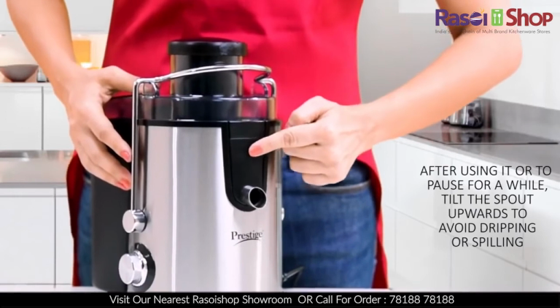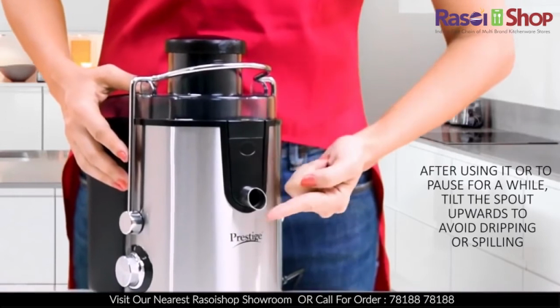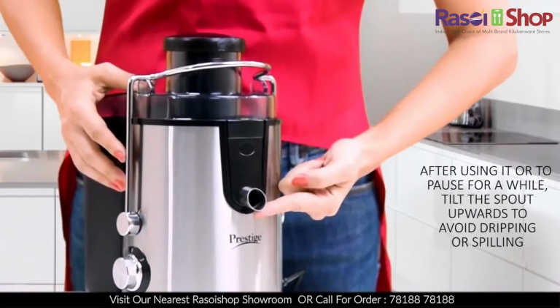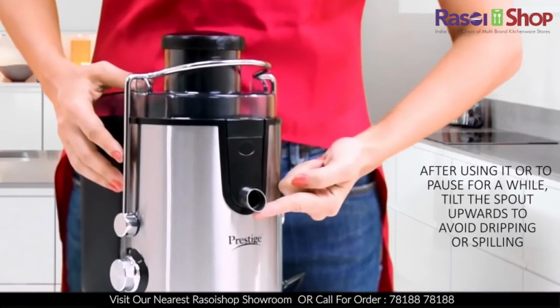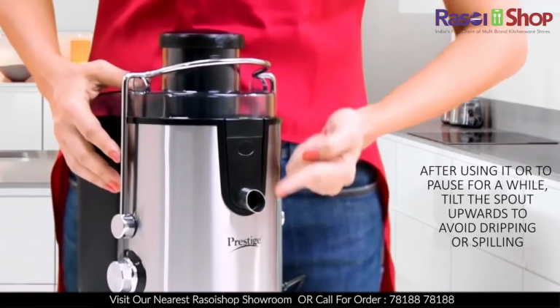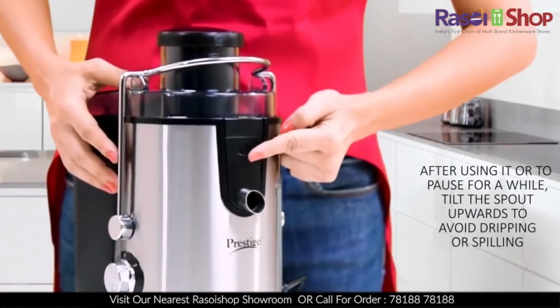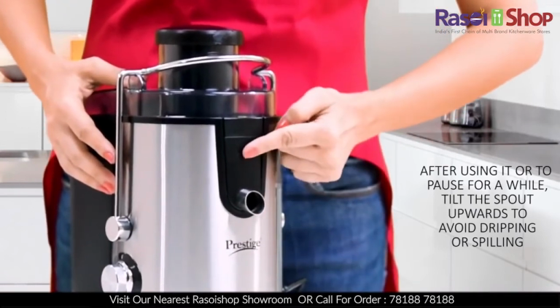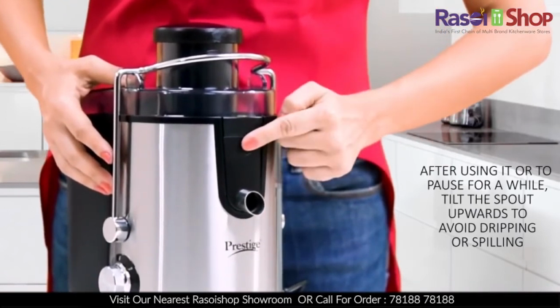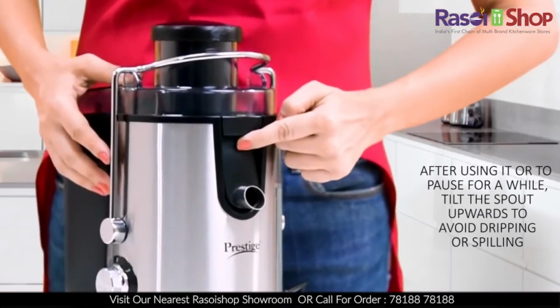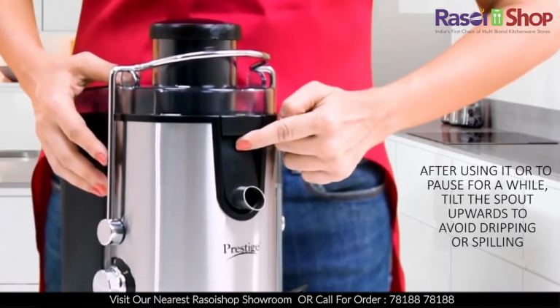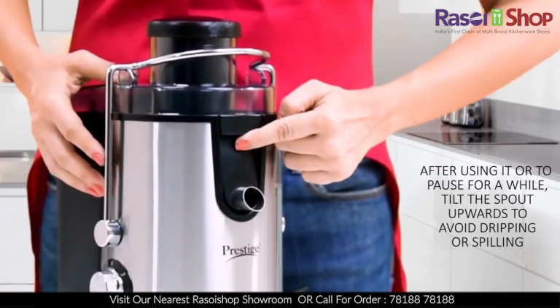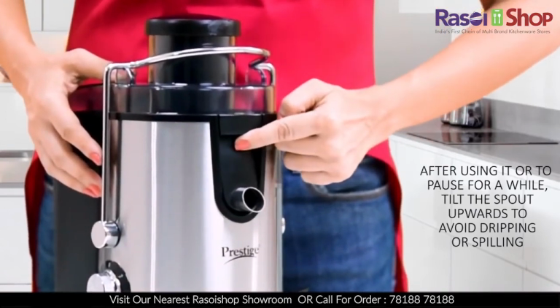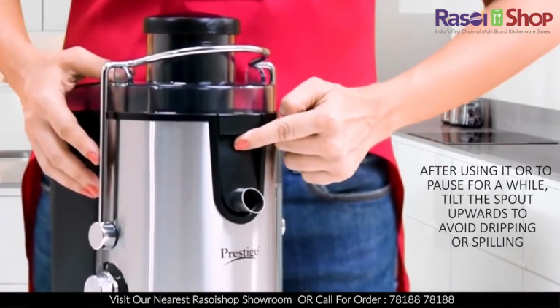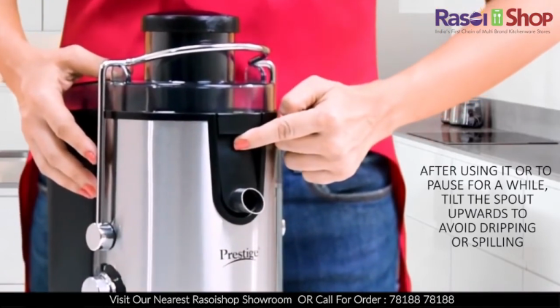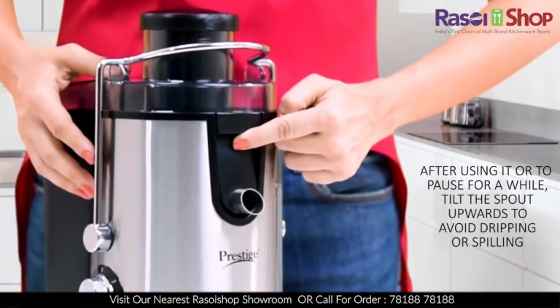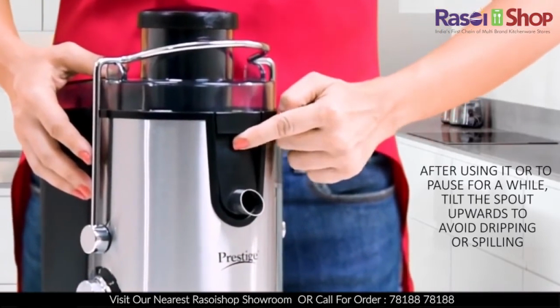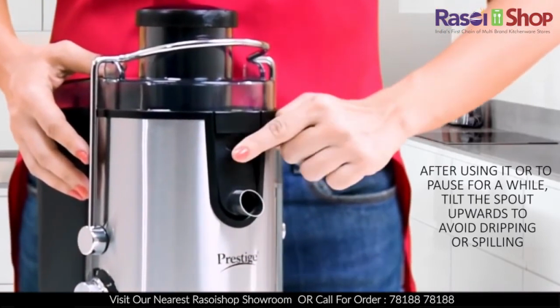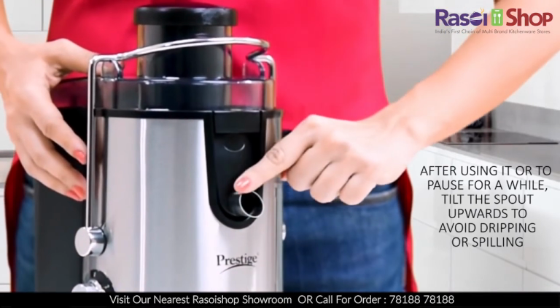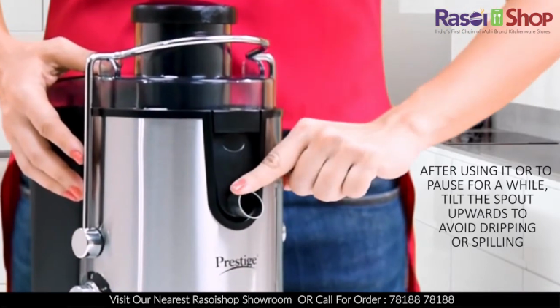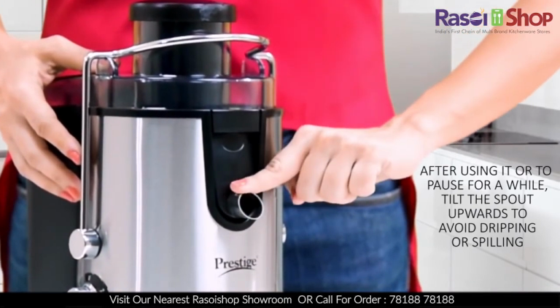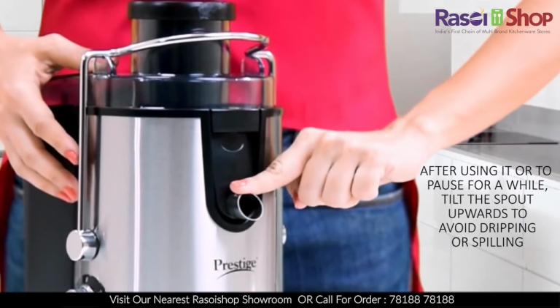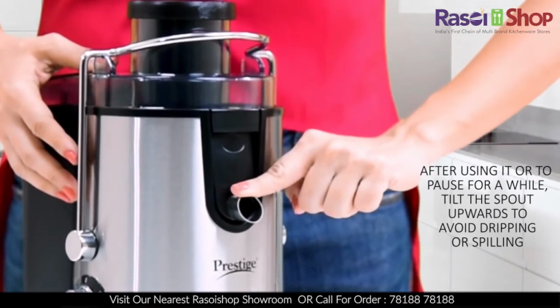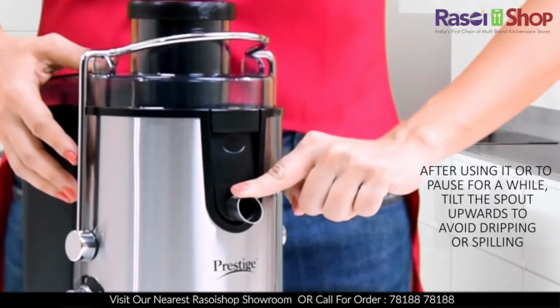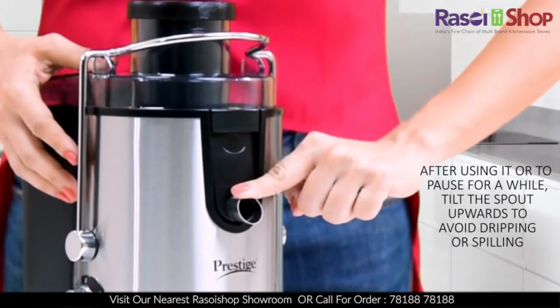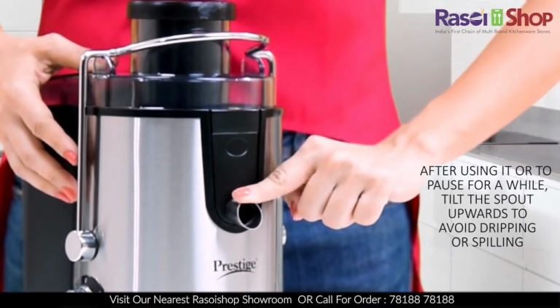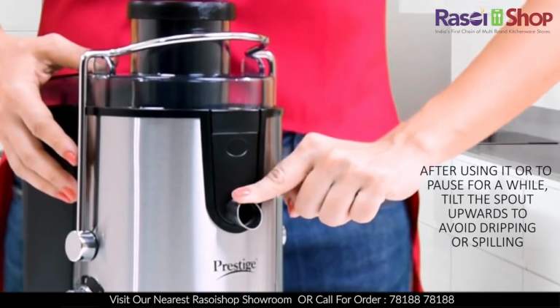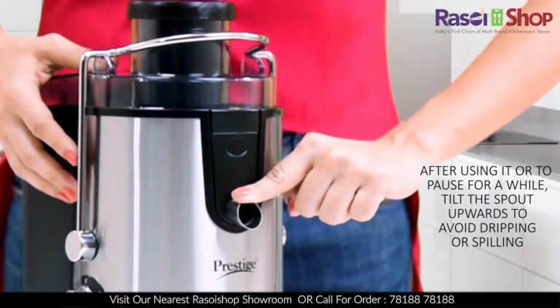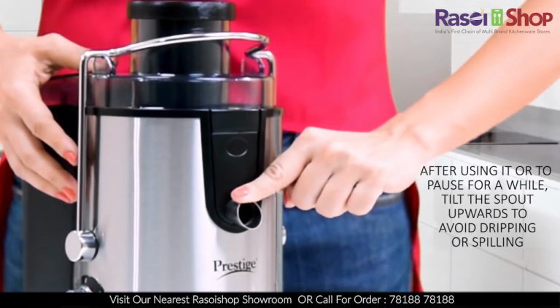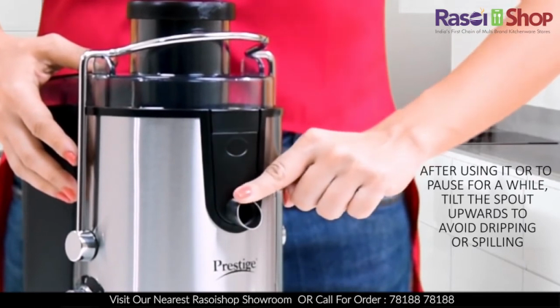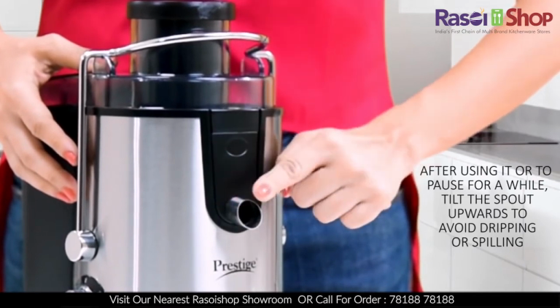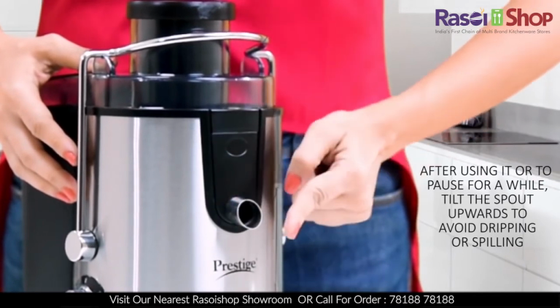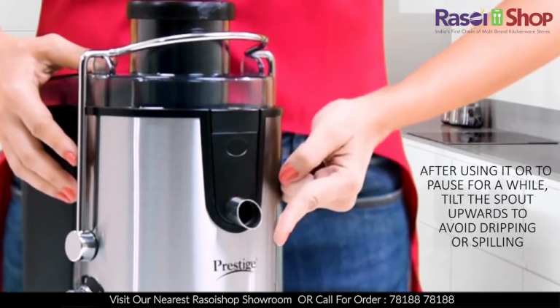Once you have finished, or if you want to pause for a while, you can tilt the spout upwards to prevent any dripping or spilling. To start again, simply push the spout down.